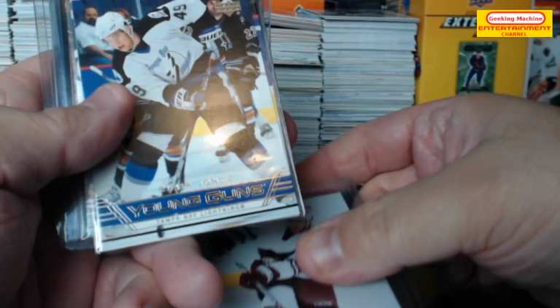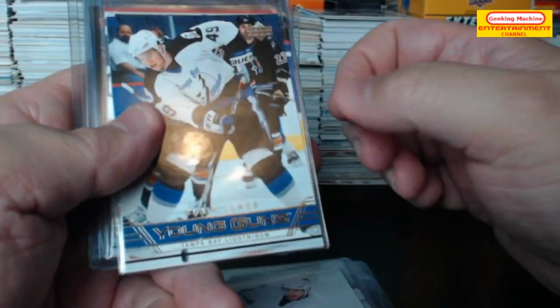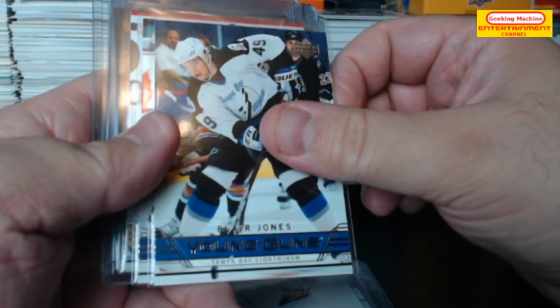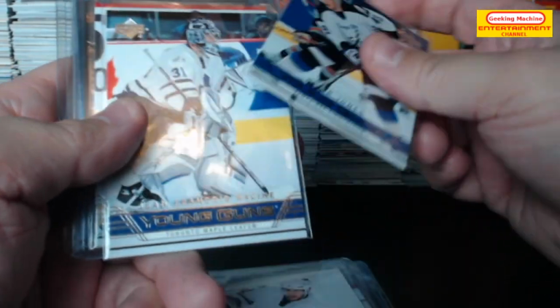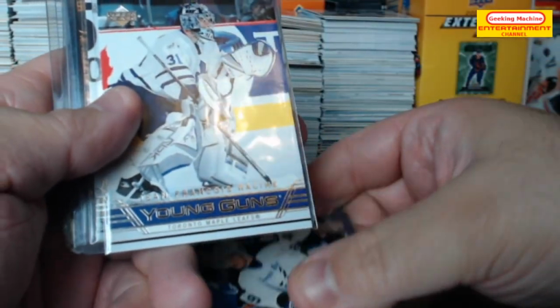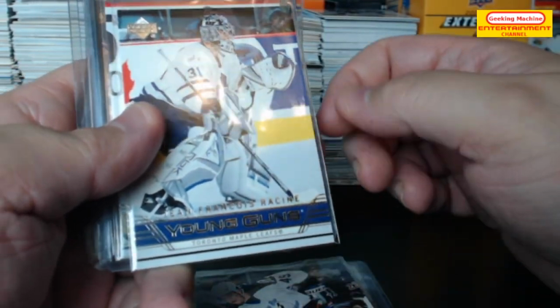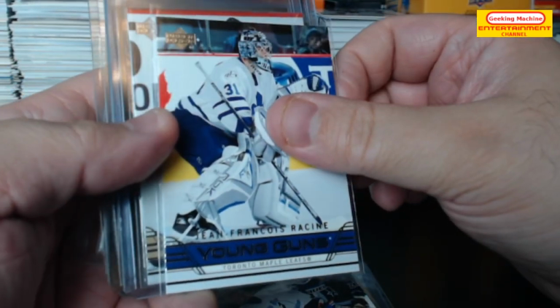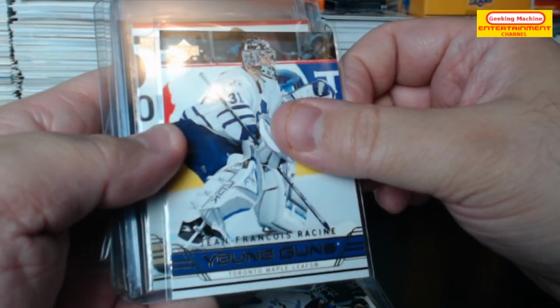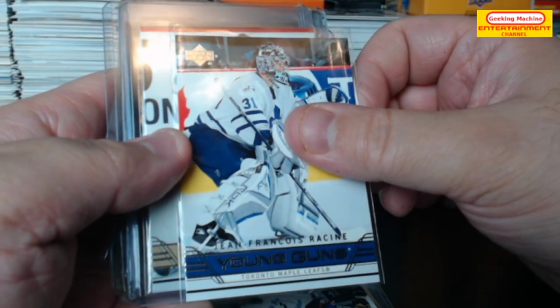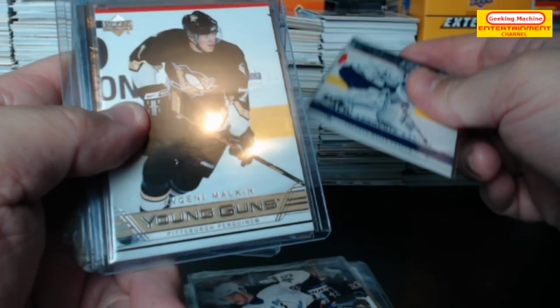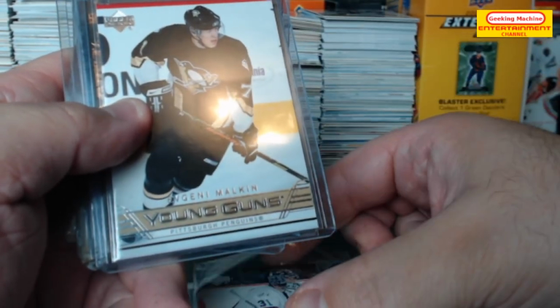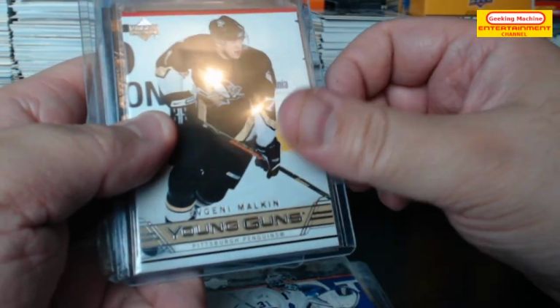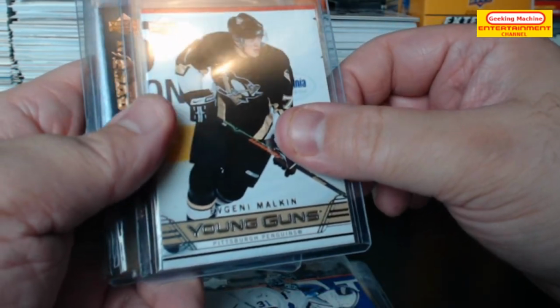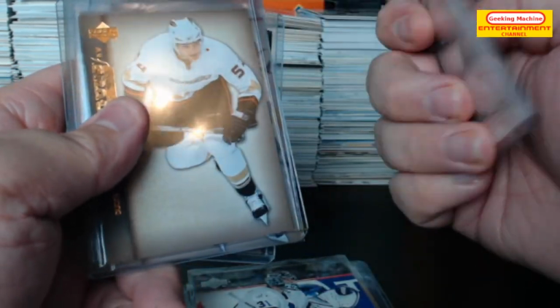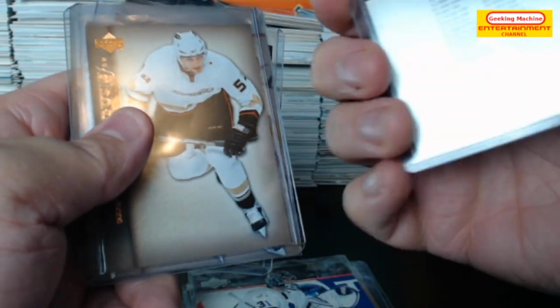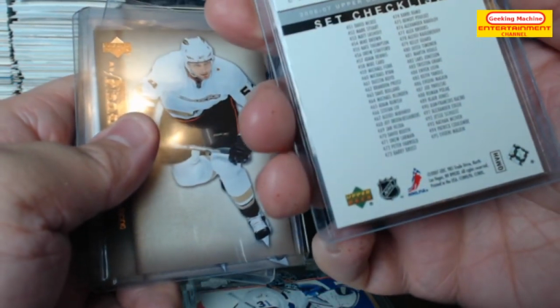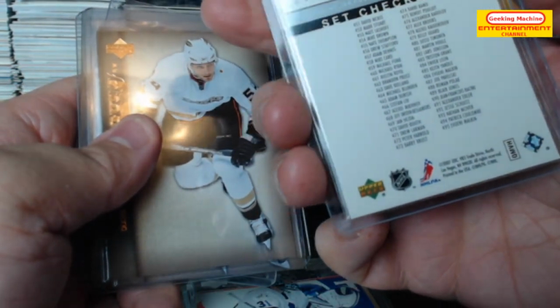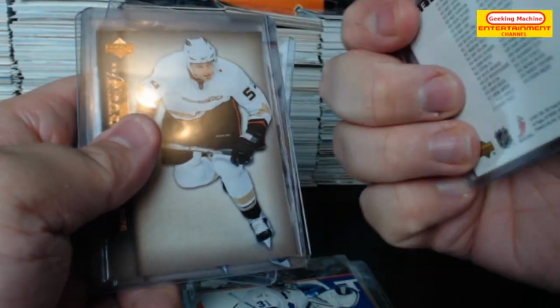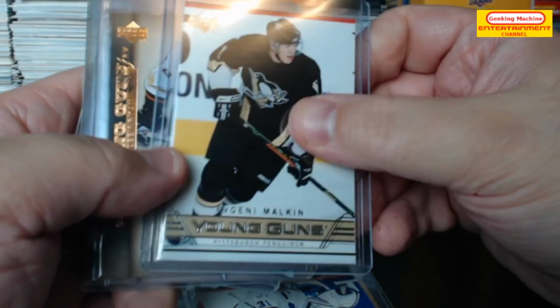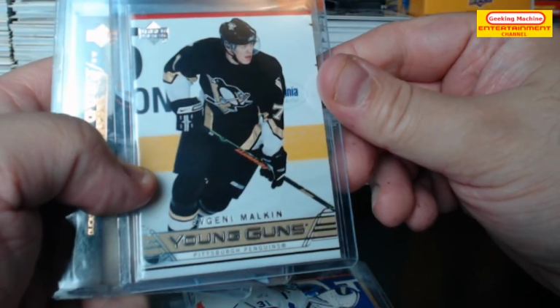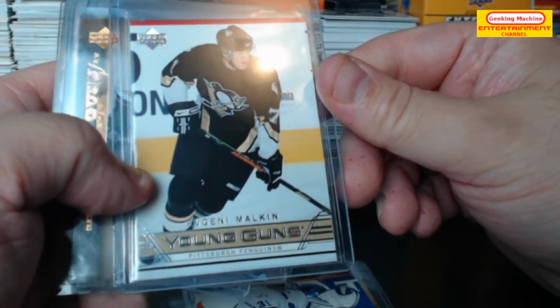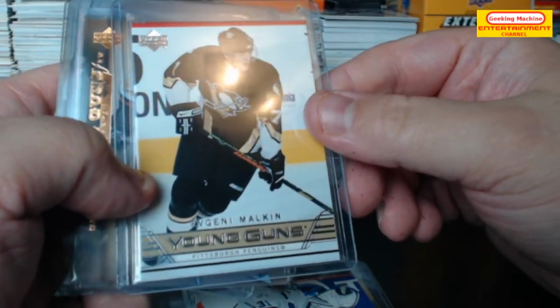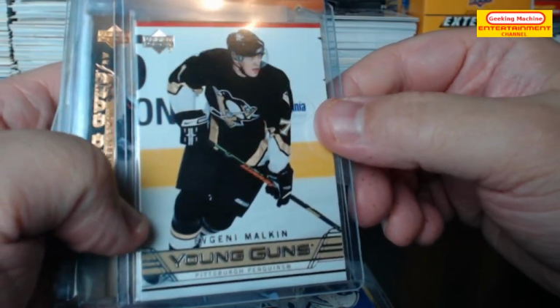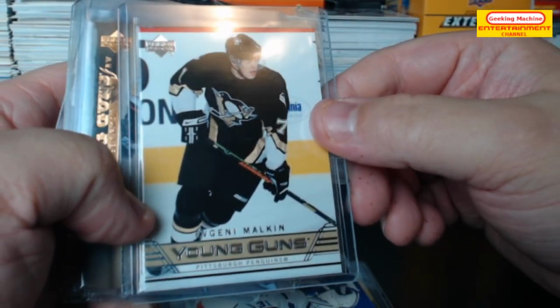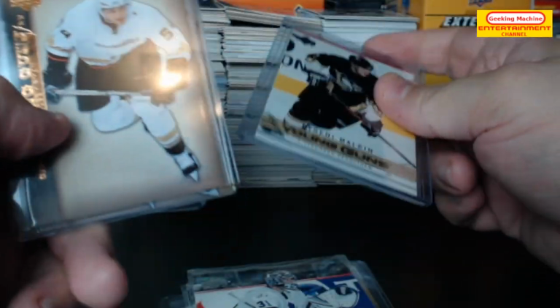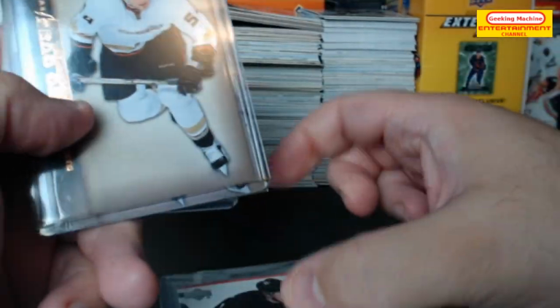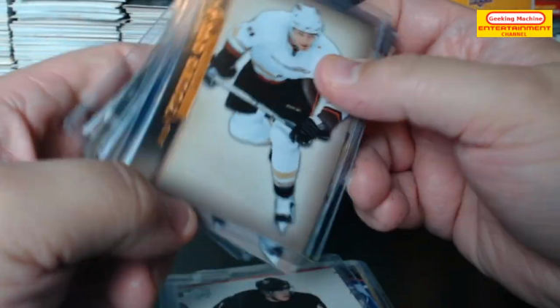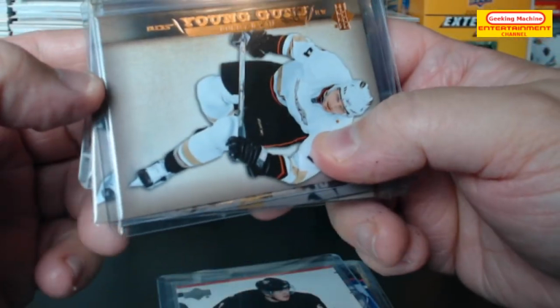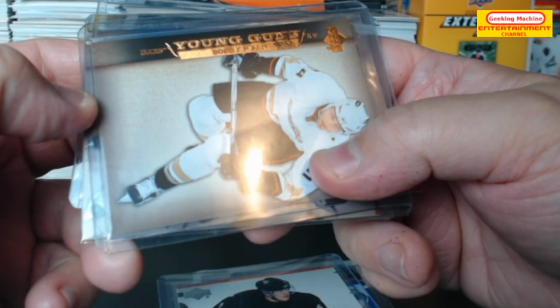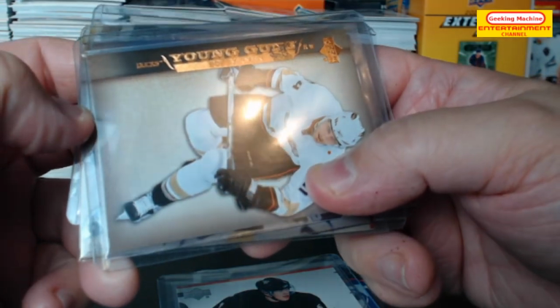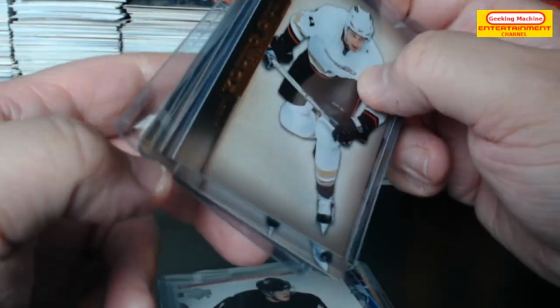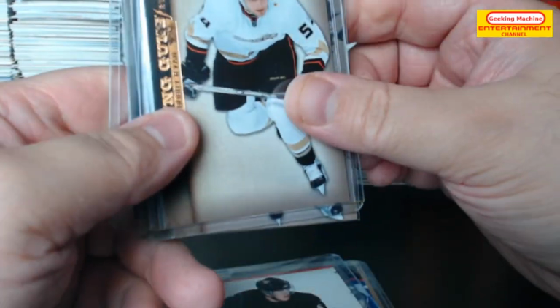Jeremy Williams Young Guns, Michael Blunden, Anver Lisson, Keith Yandle. Blair Jones, Jean-François Racine. Evgeny Malkin Young Guns — ah, it's just a checklist, never mind, still a nice young gun to have. Bobby Ryan Young Guns.